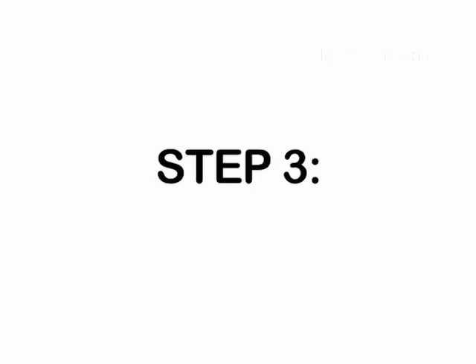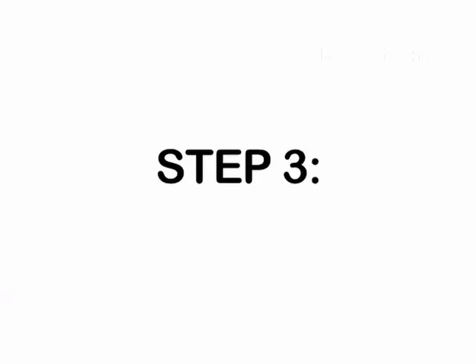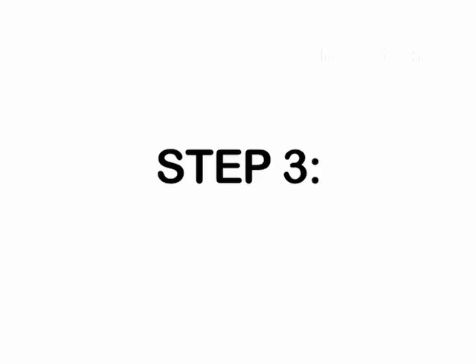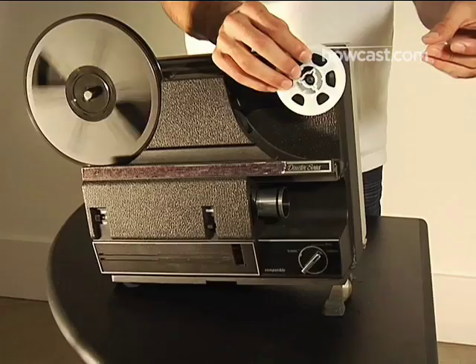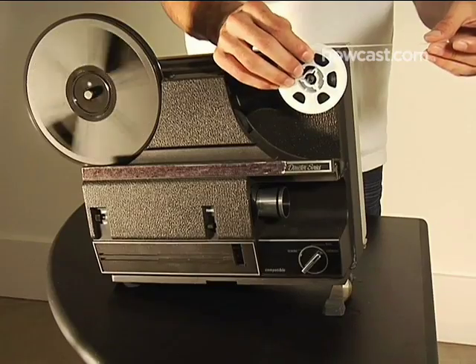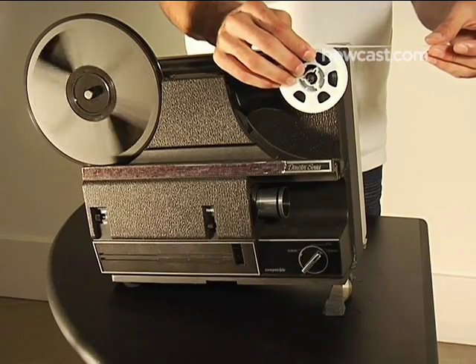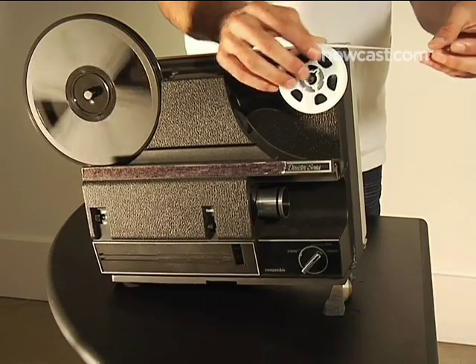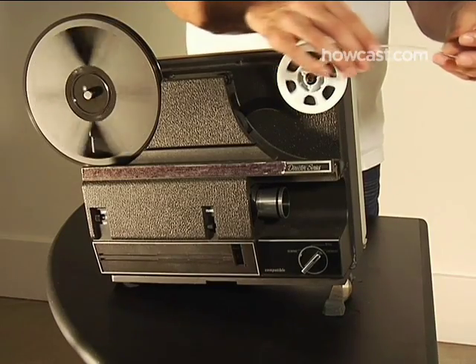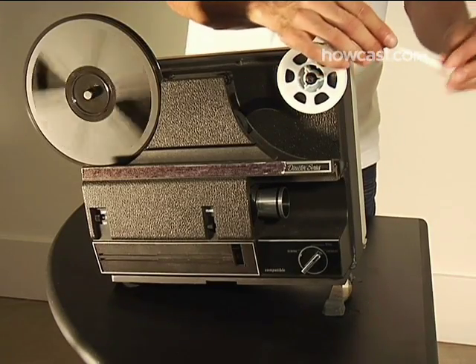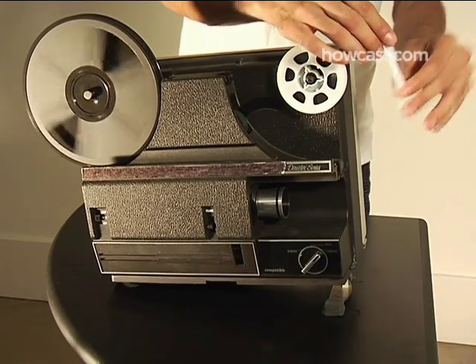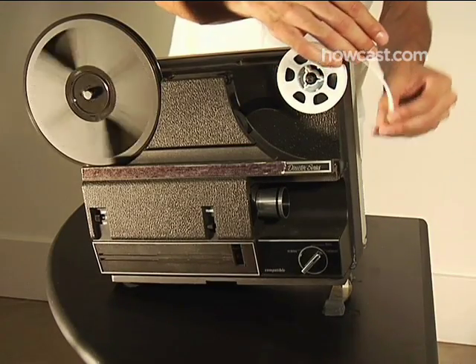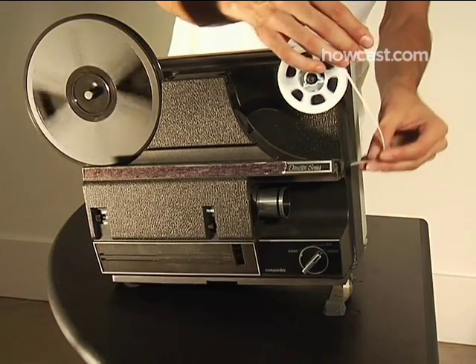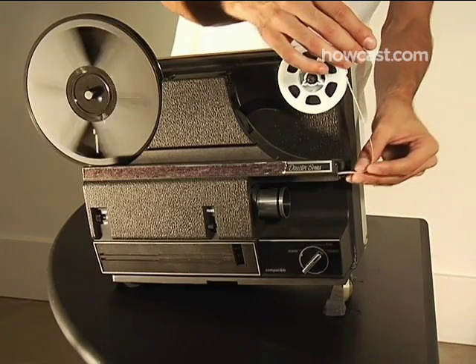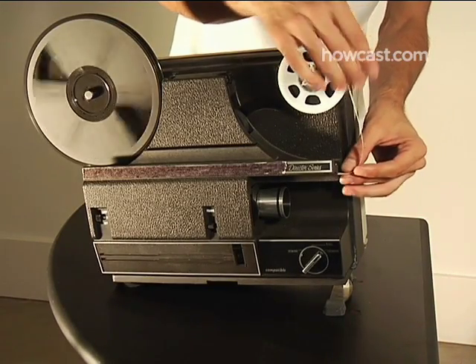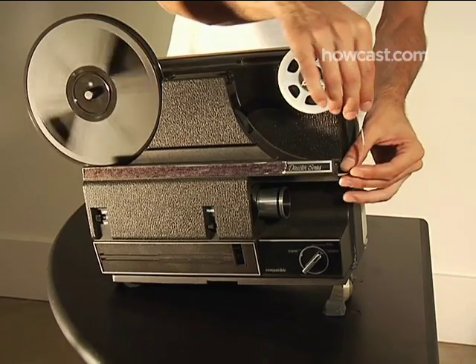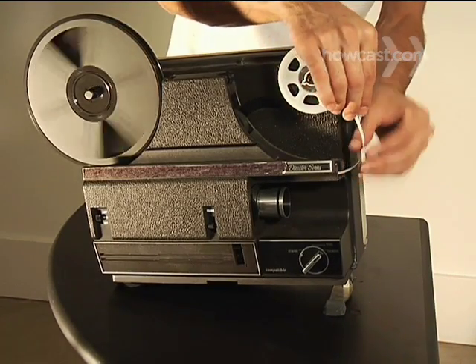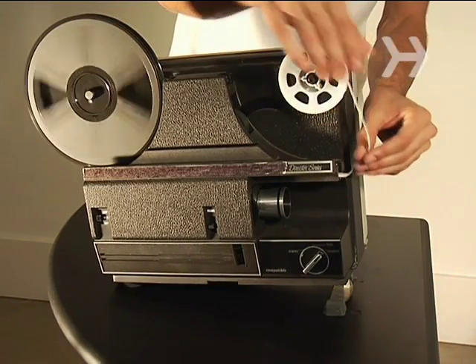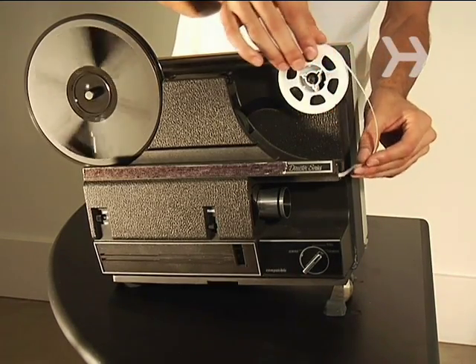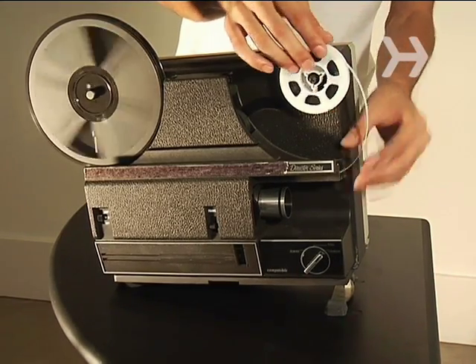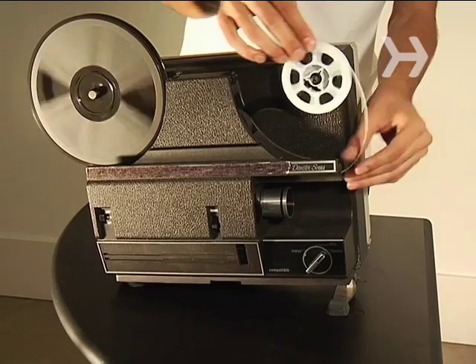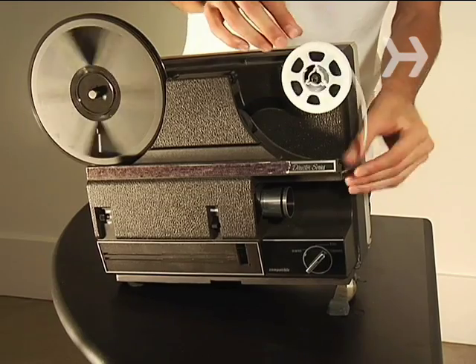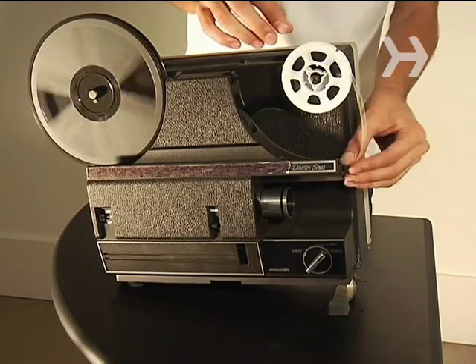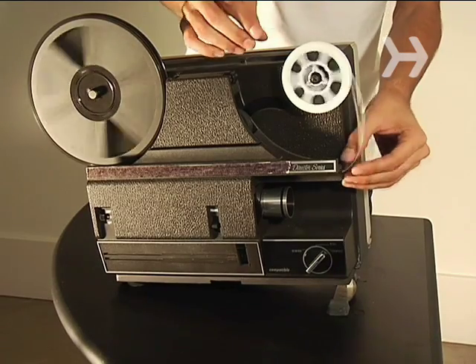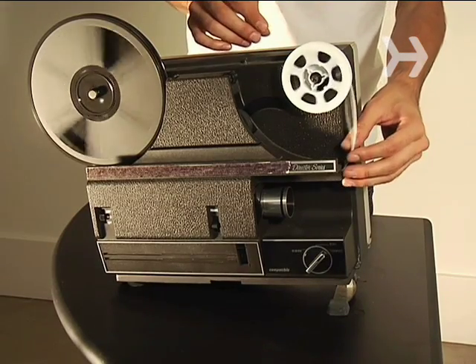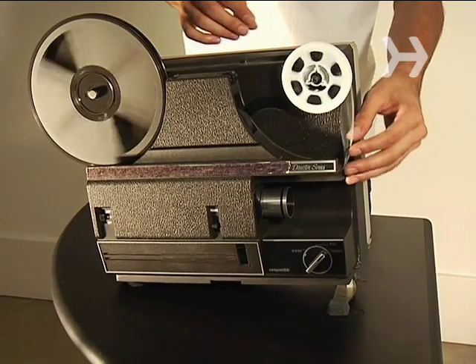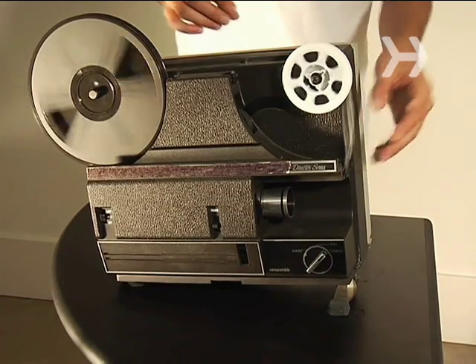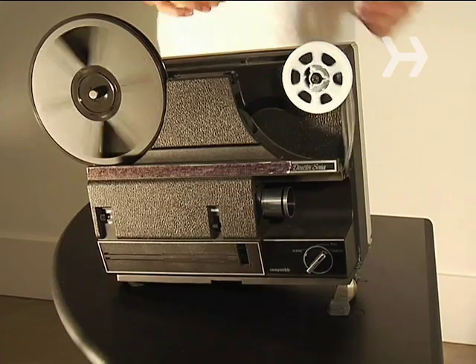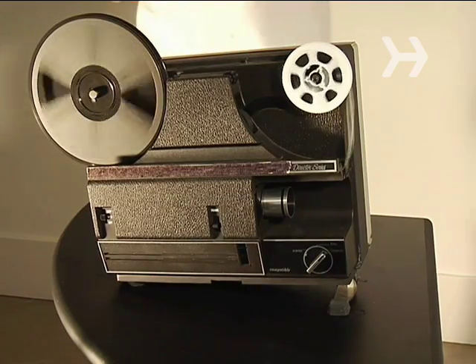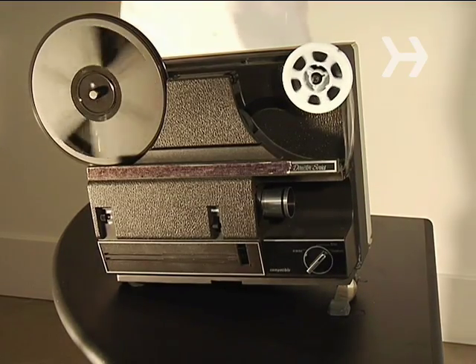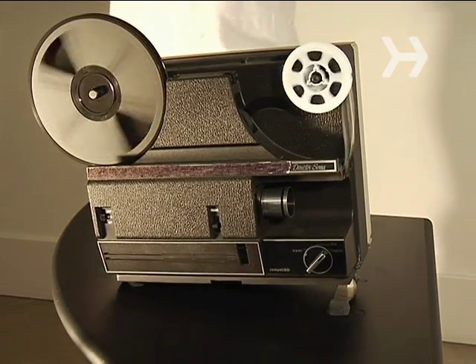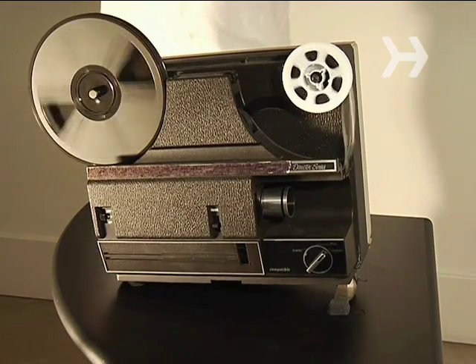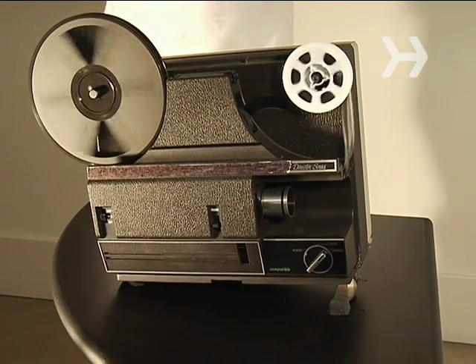Step 3. Attach your roll of film to the supply reel spindle, then insert the film into the loading slot. Finally, make sure your film is loaded properly.